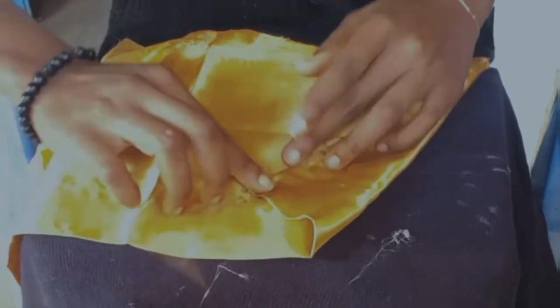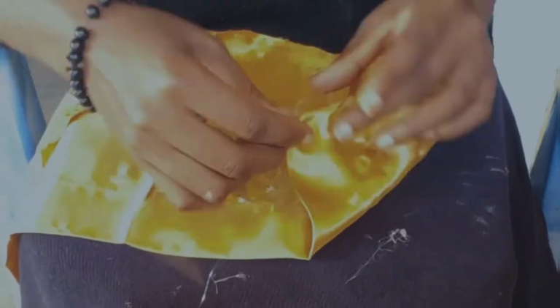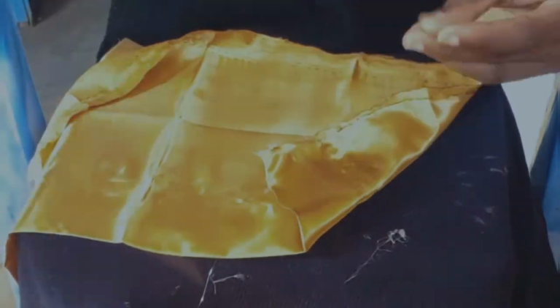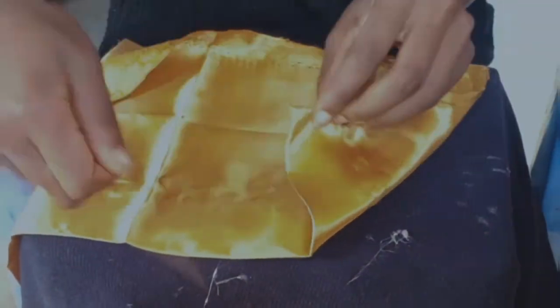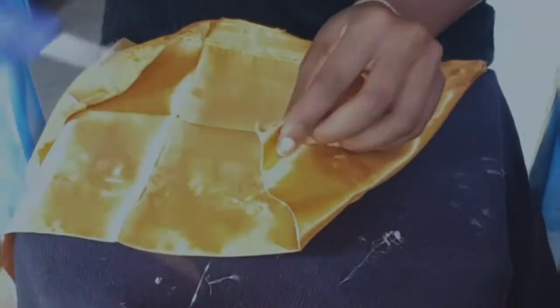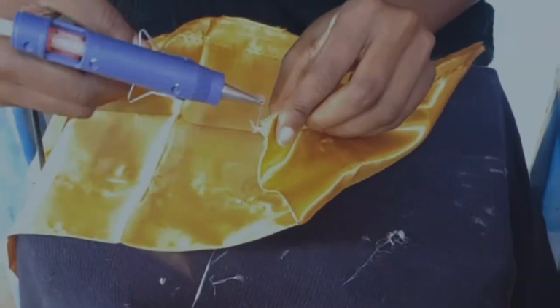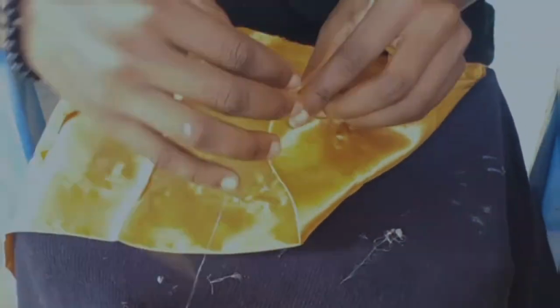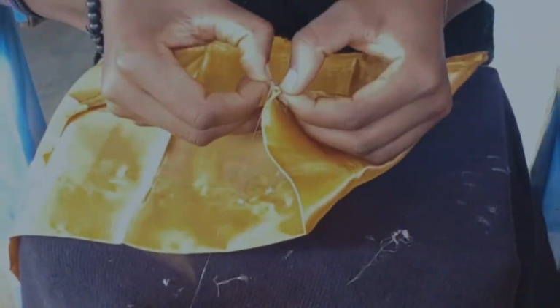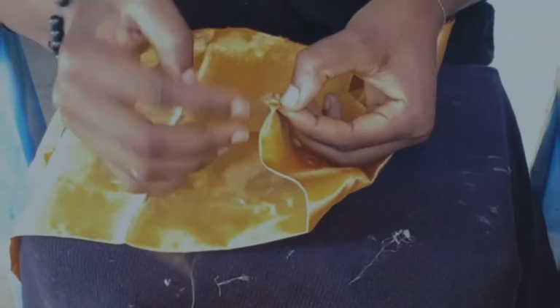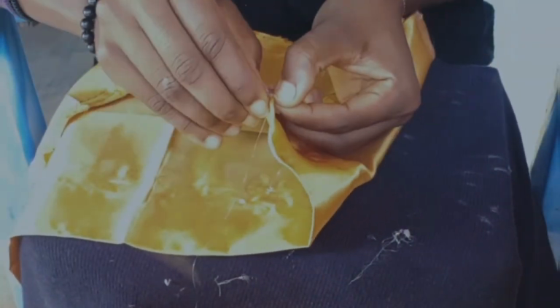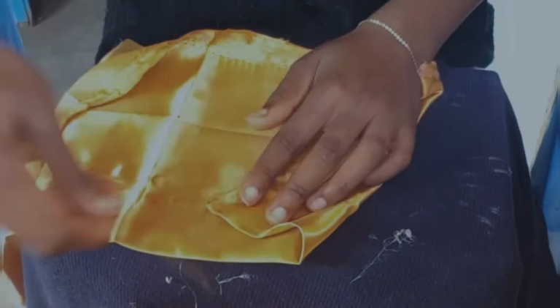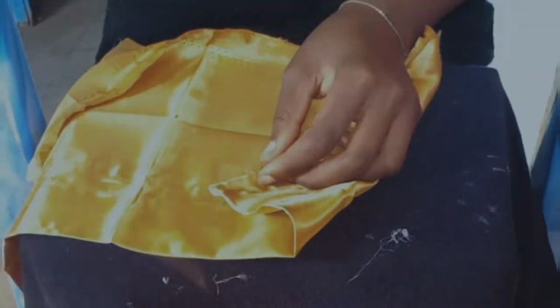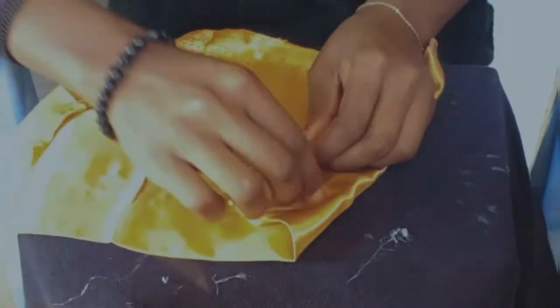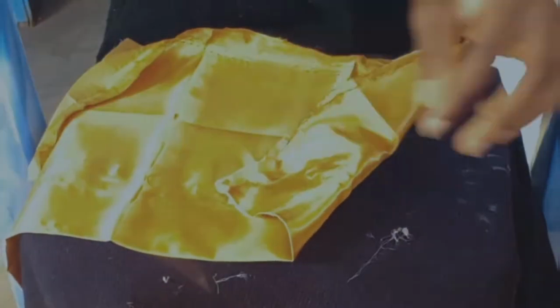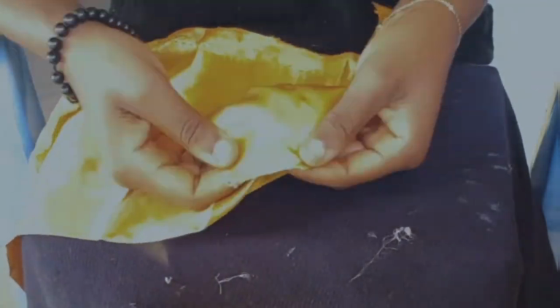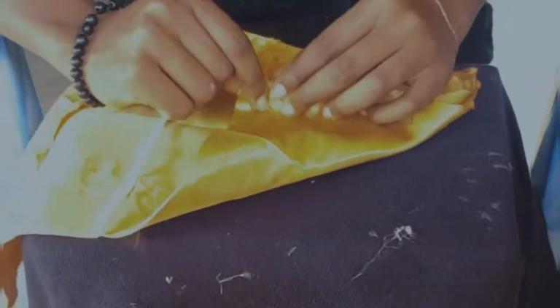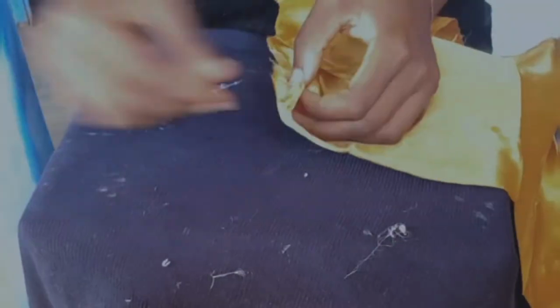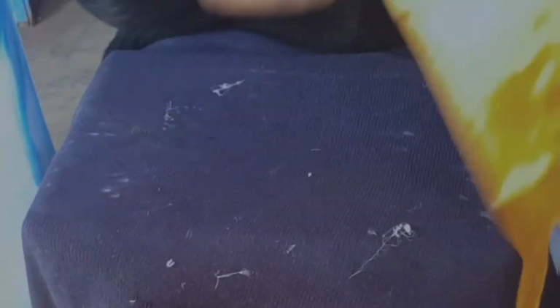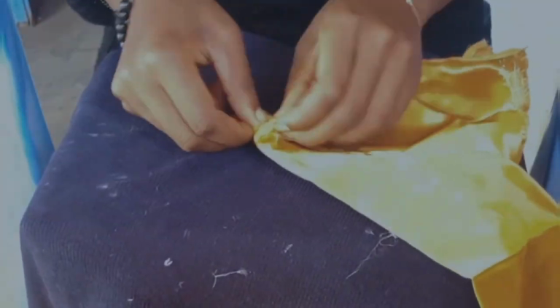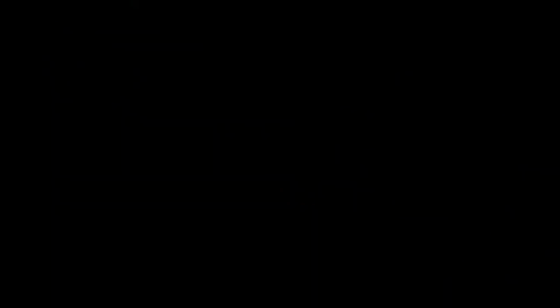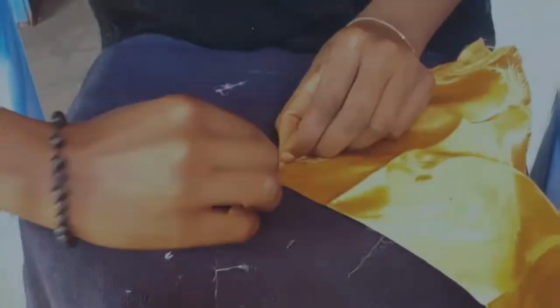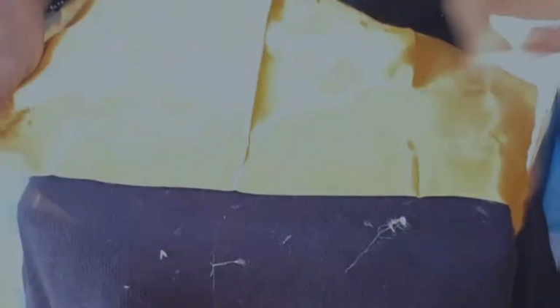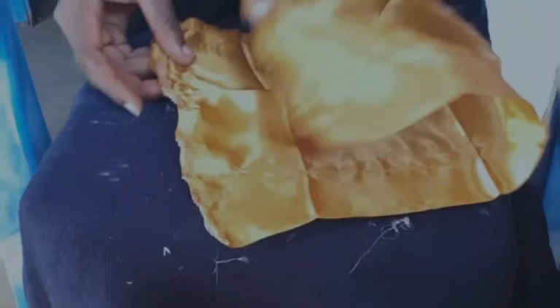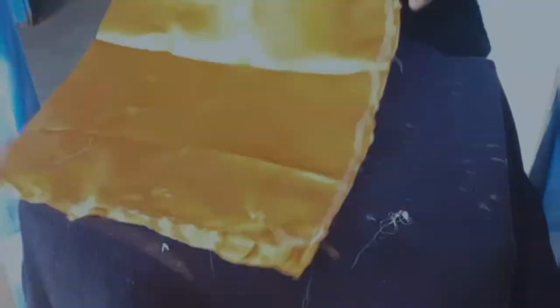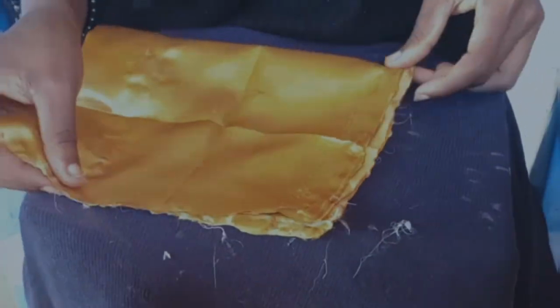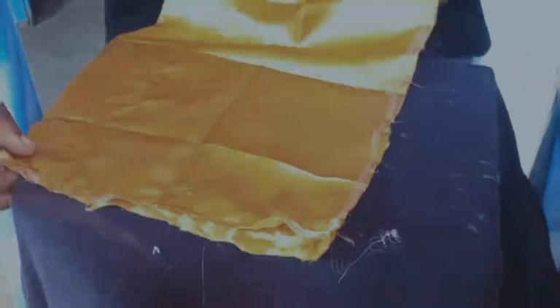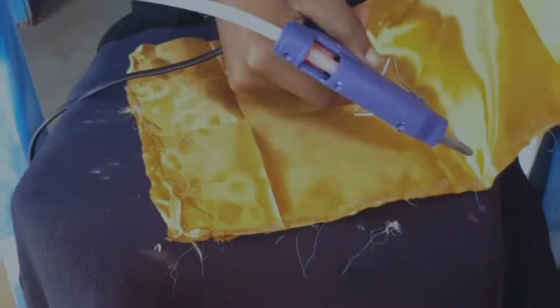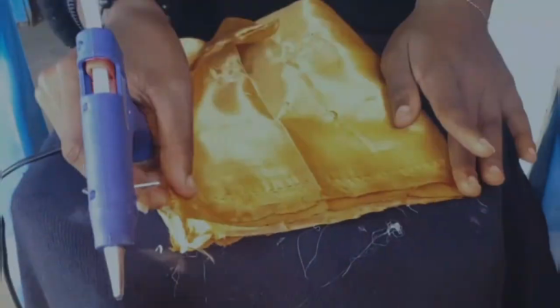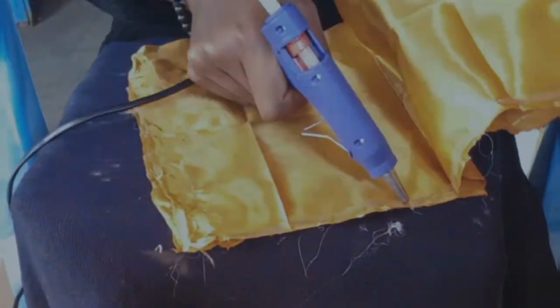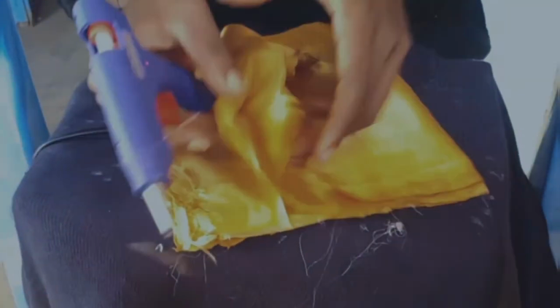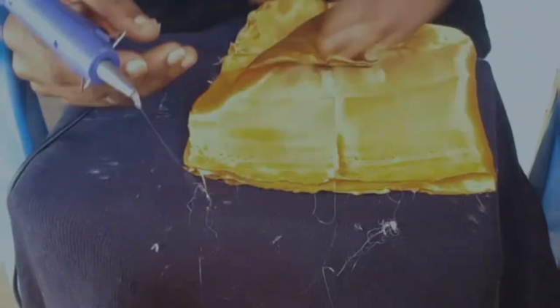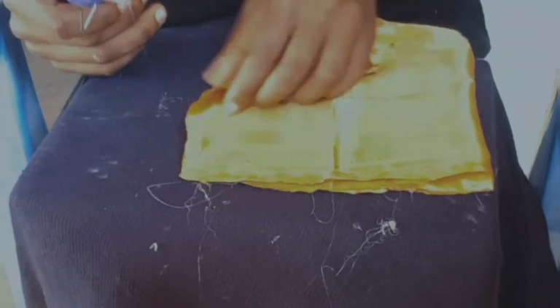Ignore my working space please — I just made a mess everywhere. Now I'm just closing the pouch together, but I'm not going to close the channel I made.